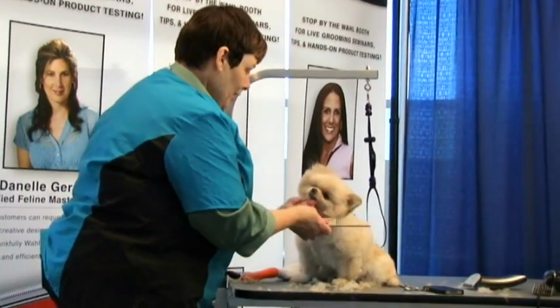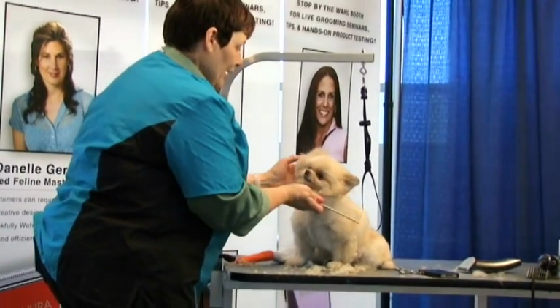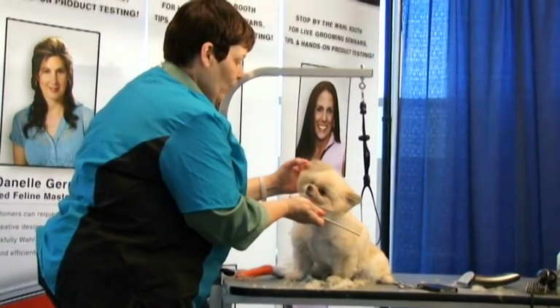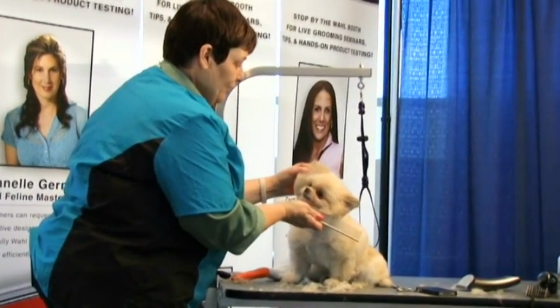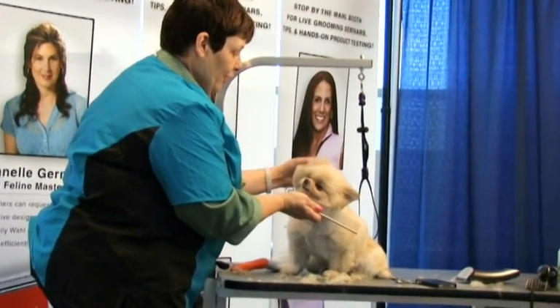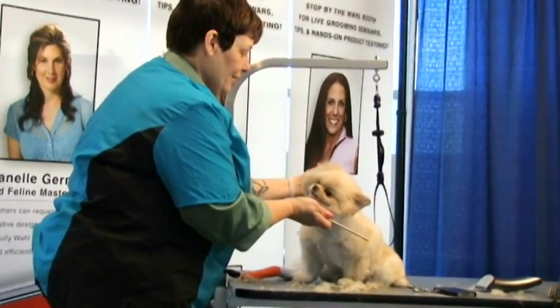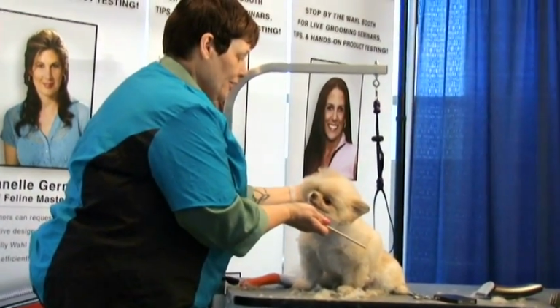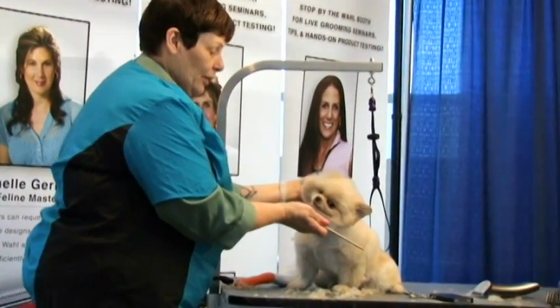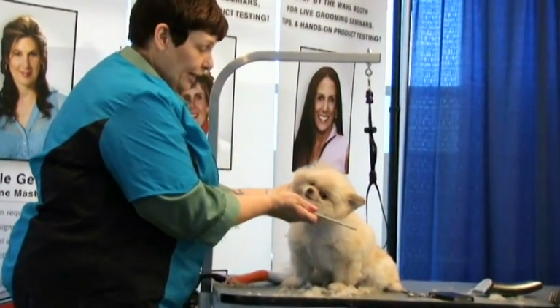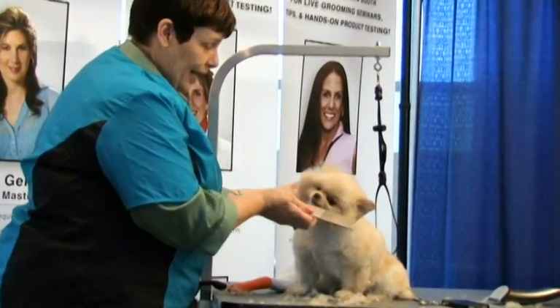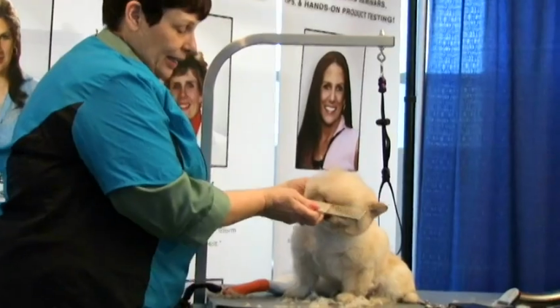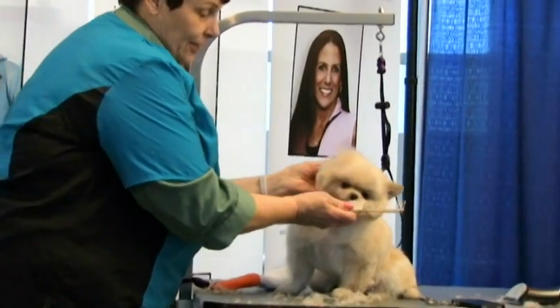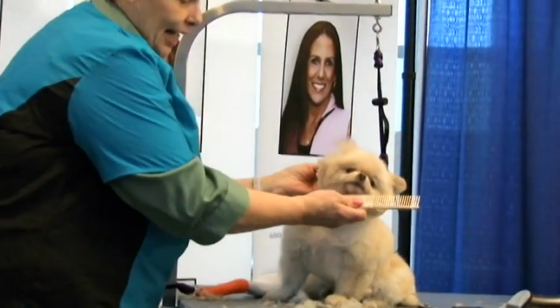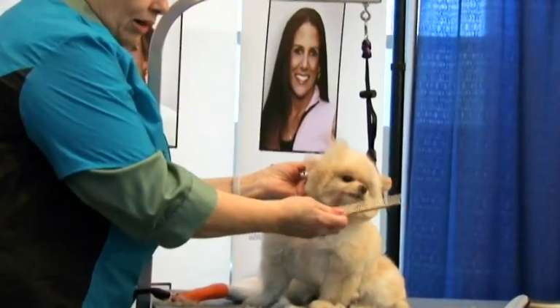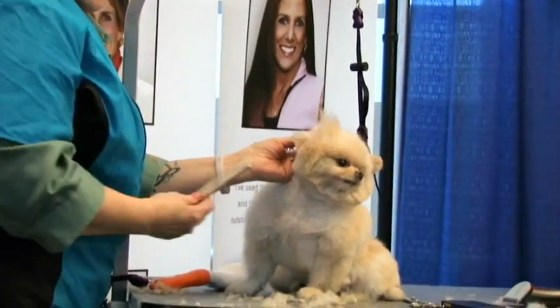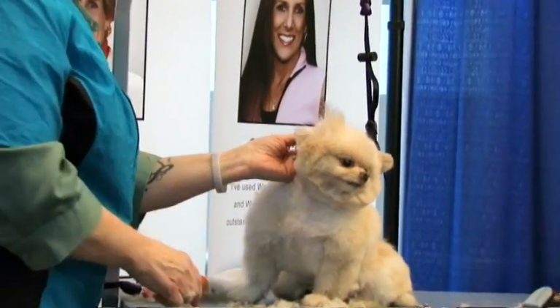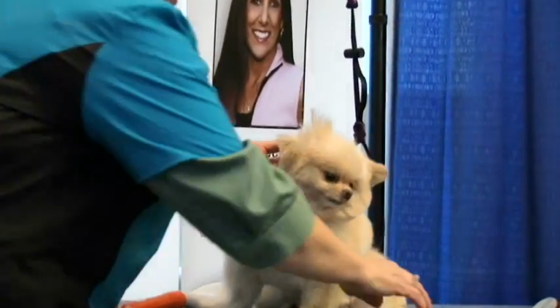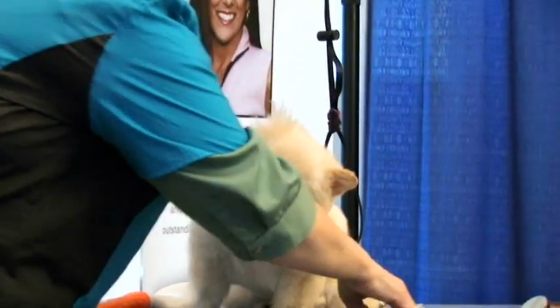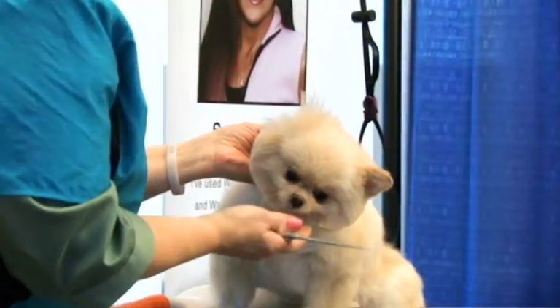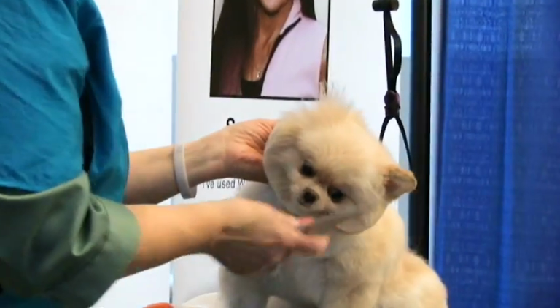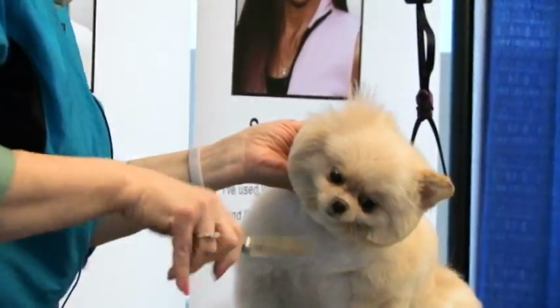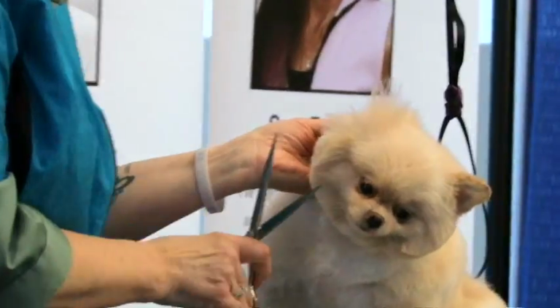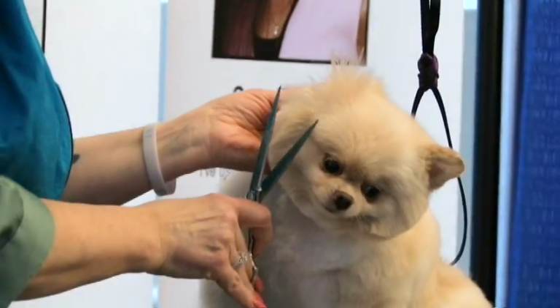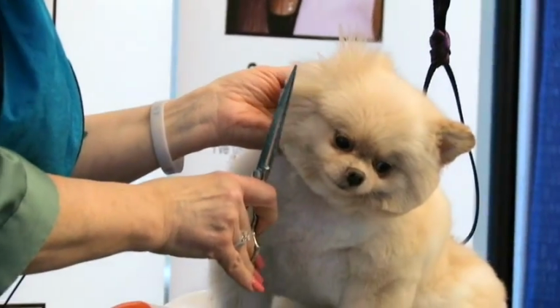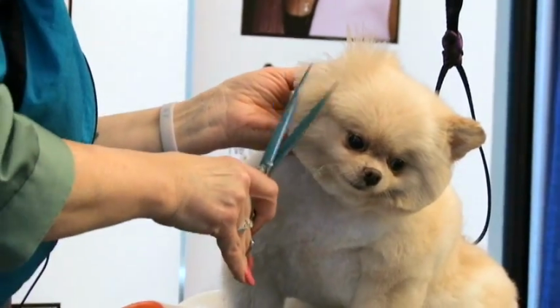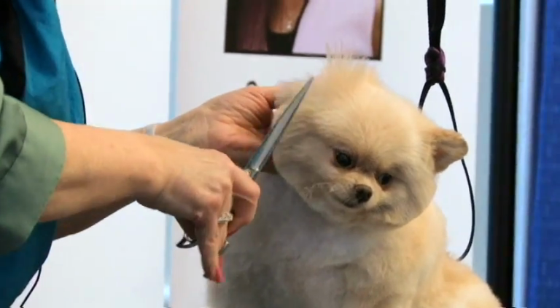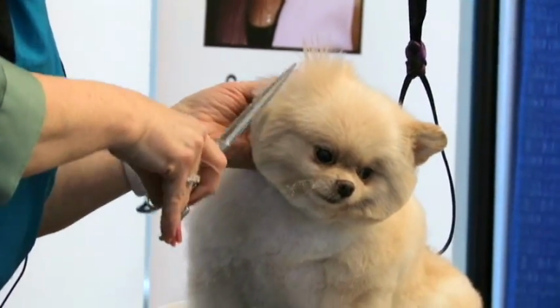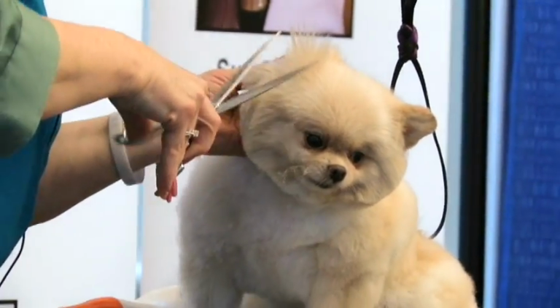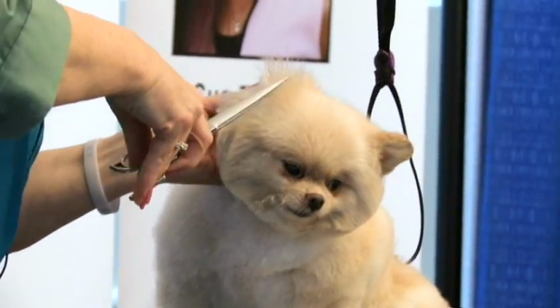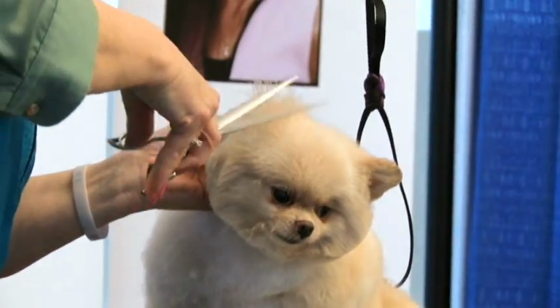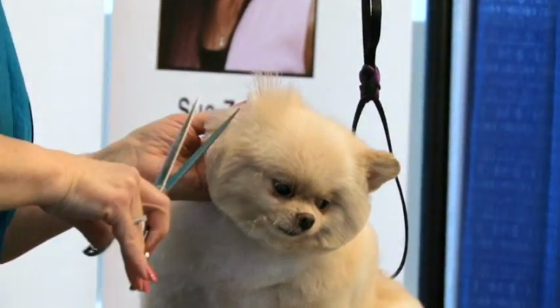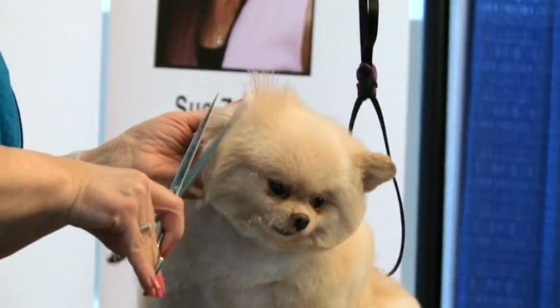Now we want to do in front of this ear, so we're going to fold the ear back. You see how that all pops out? We want to bring that all up together, up into the top of the head.